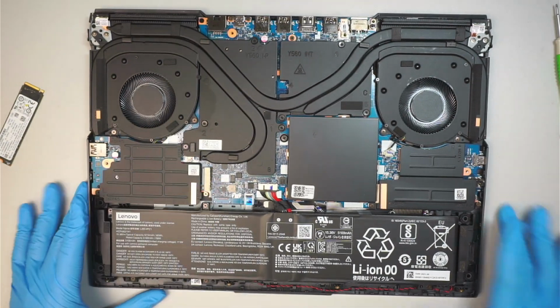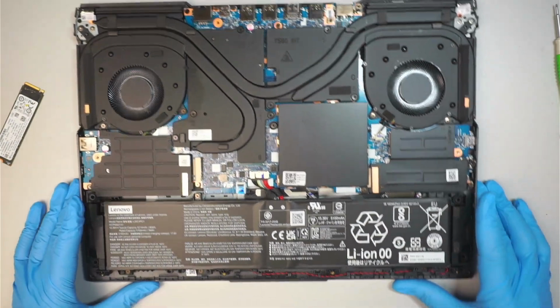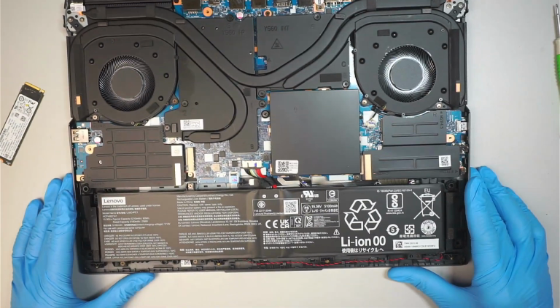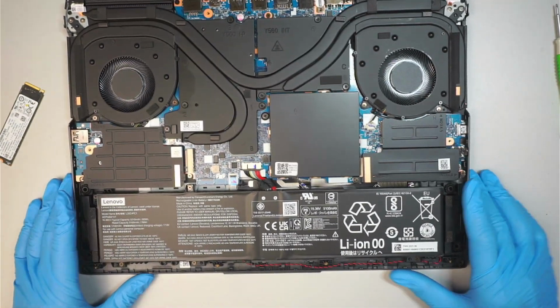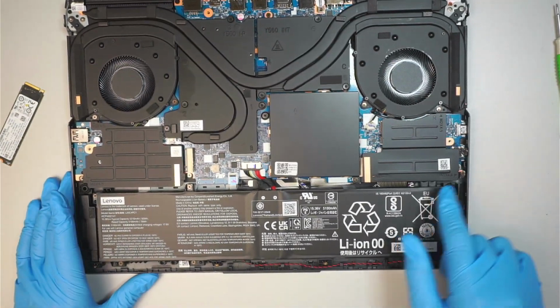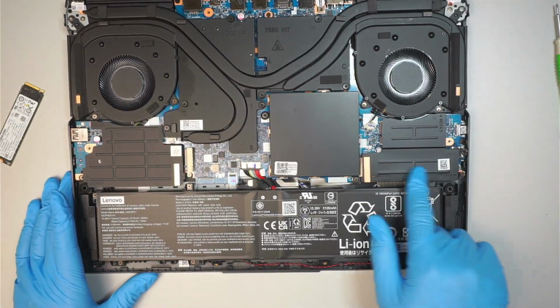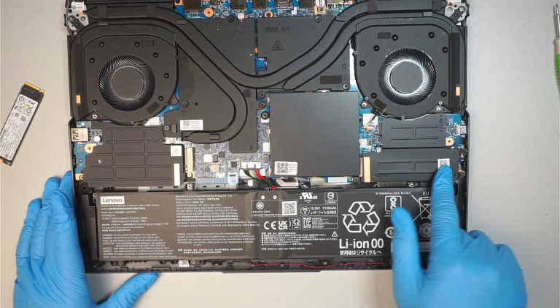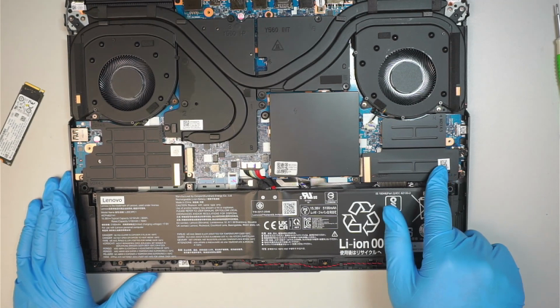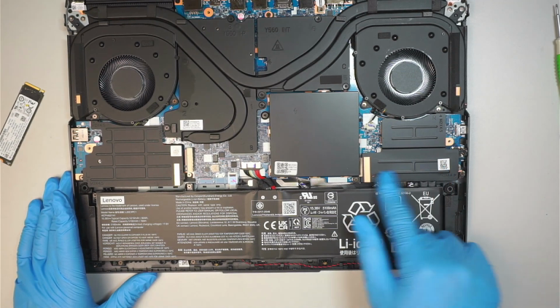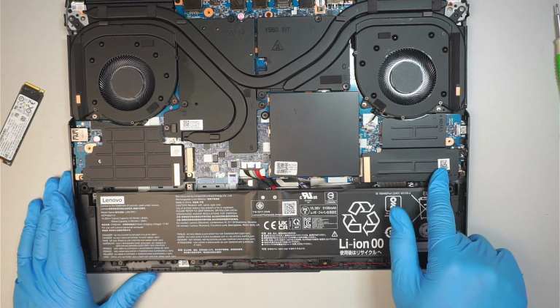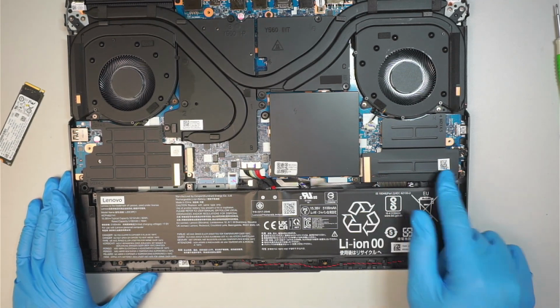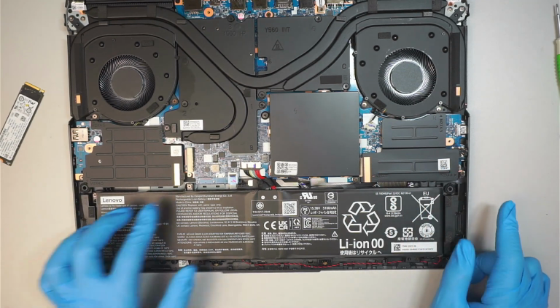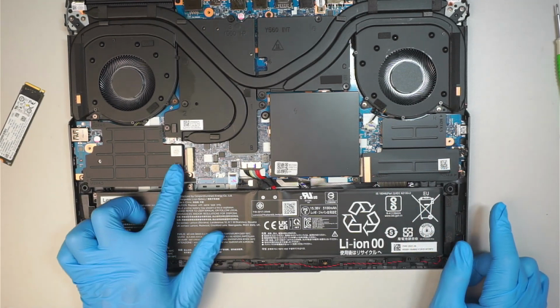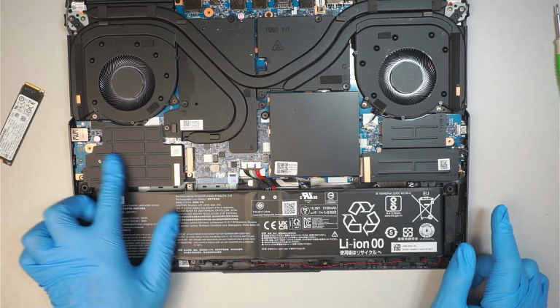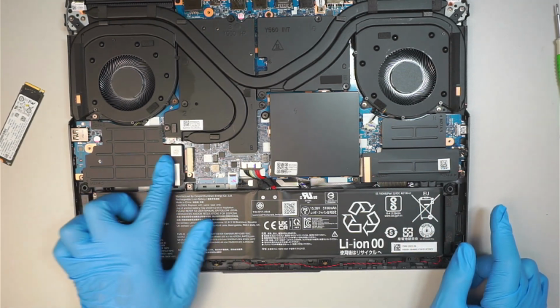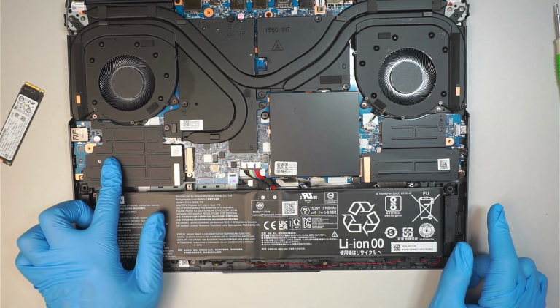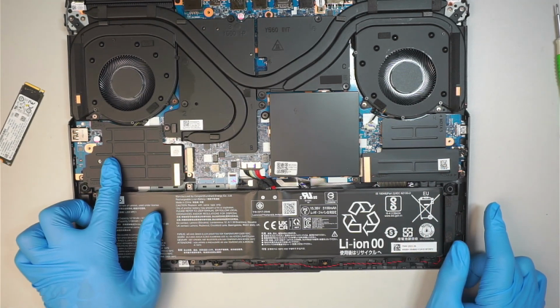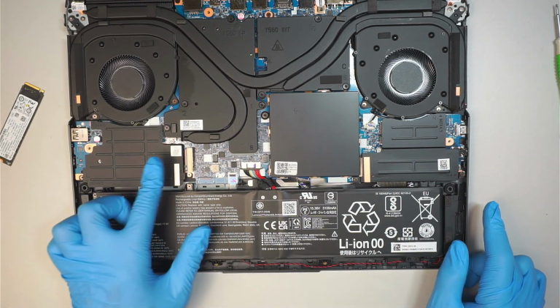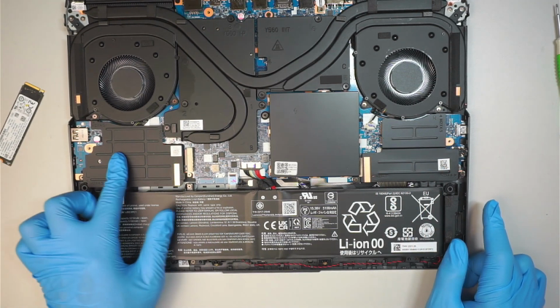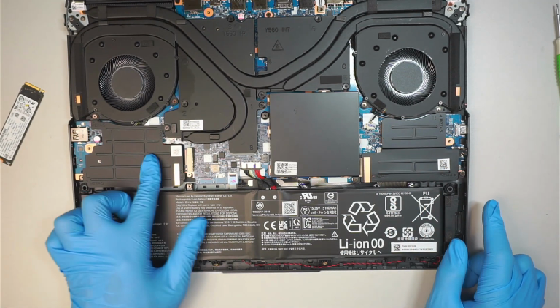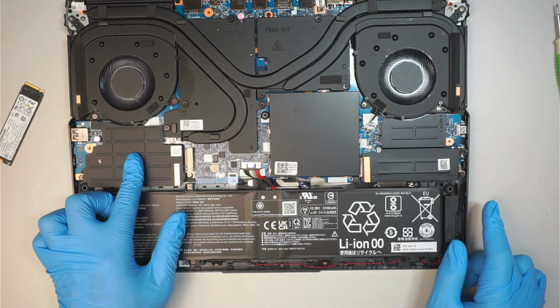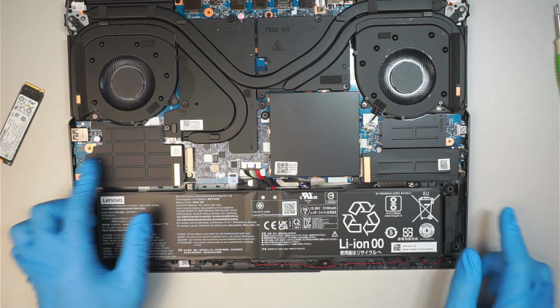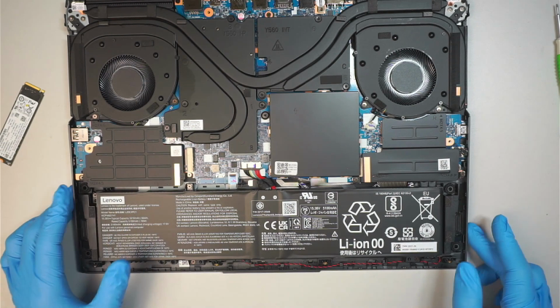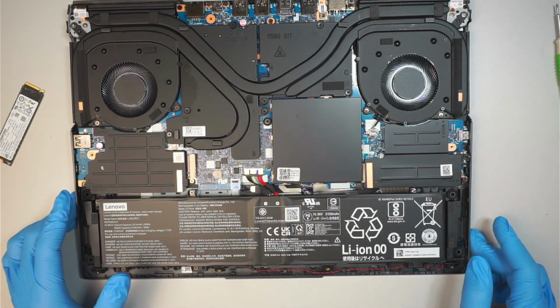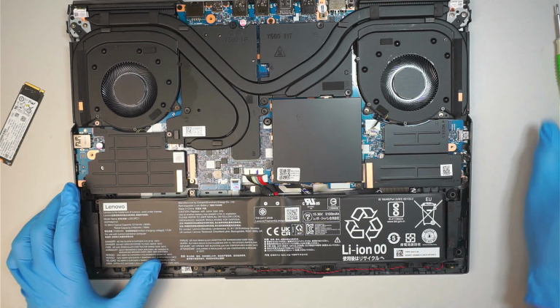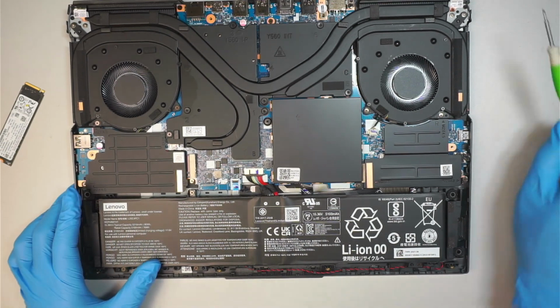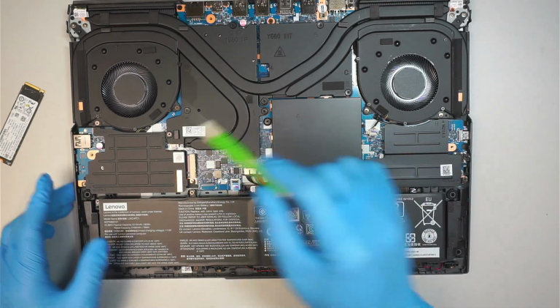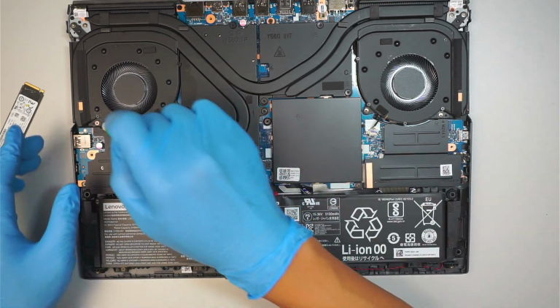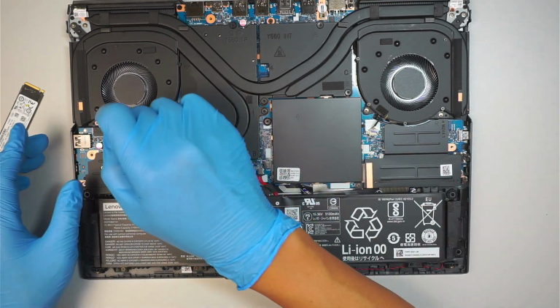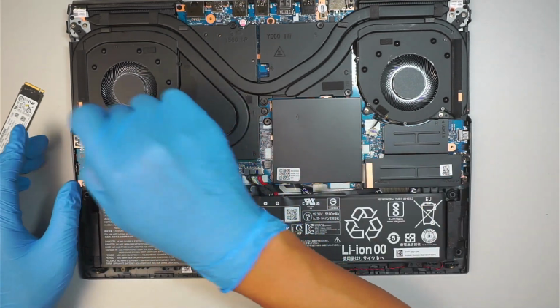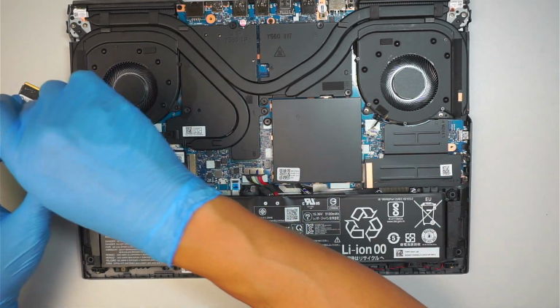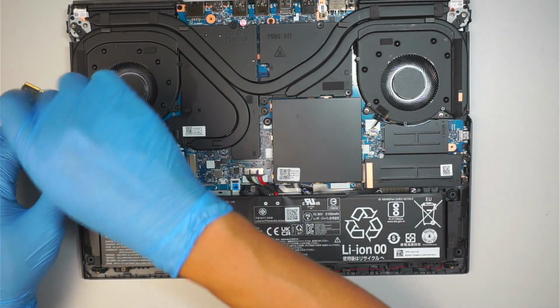Now, the hard drive is installed in the first slot and you do have a secondary slot which you can use to add more storage capacity. That is what we are doing right now.